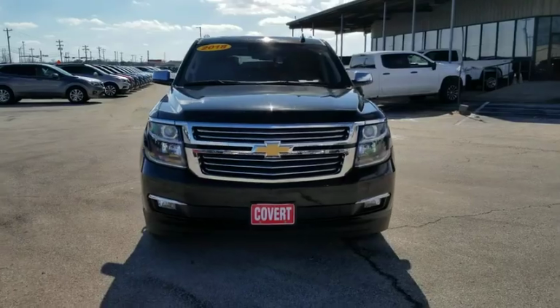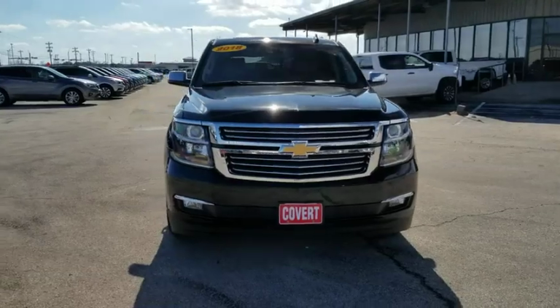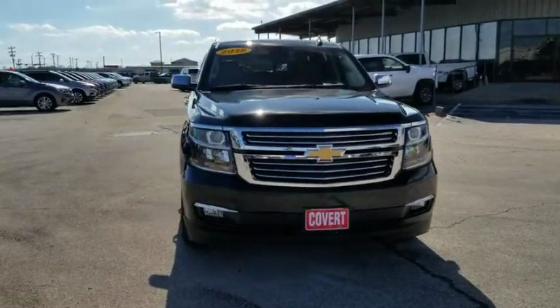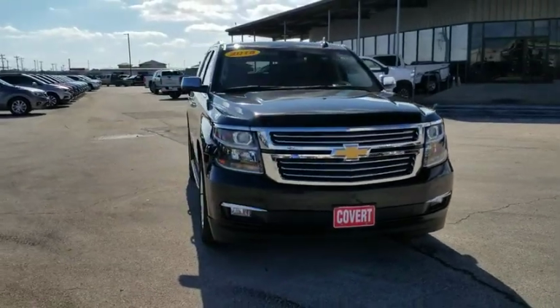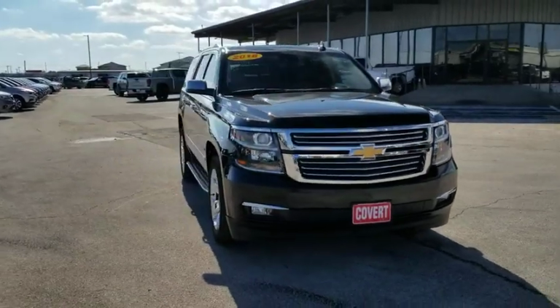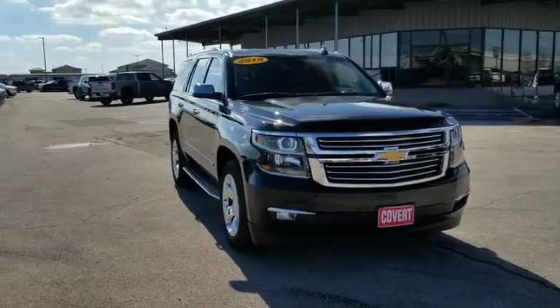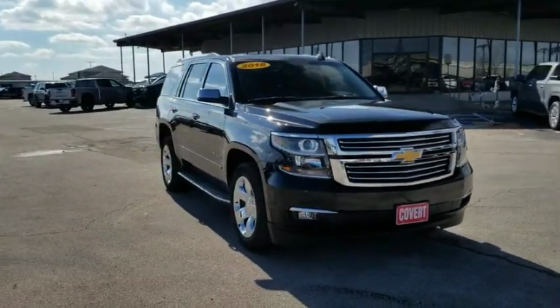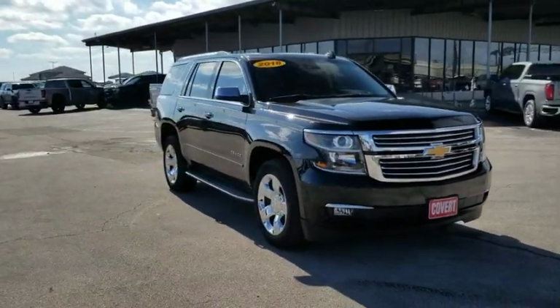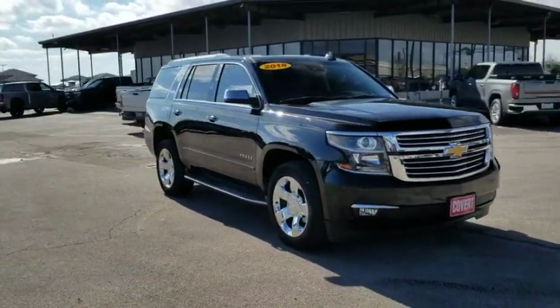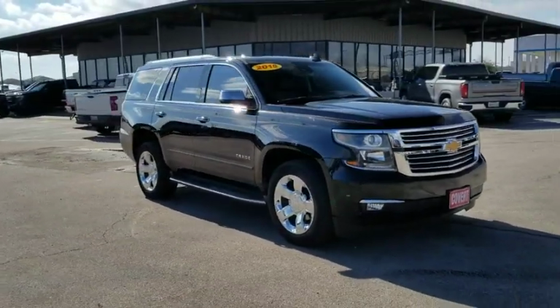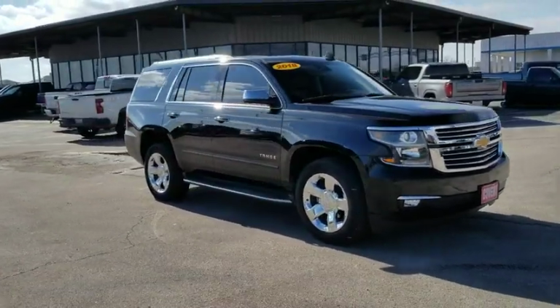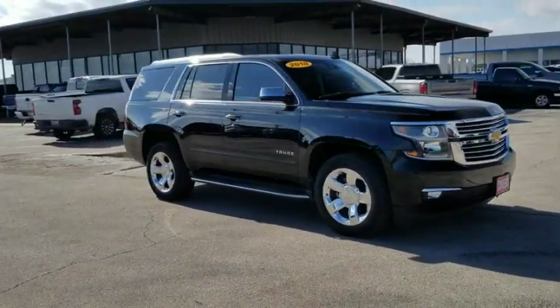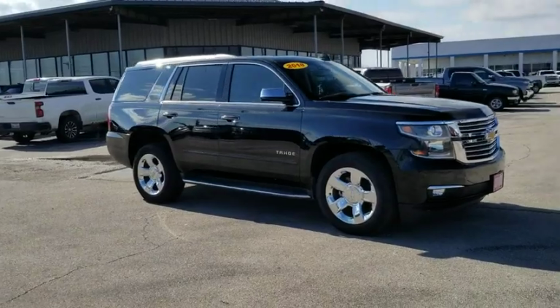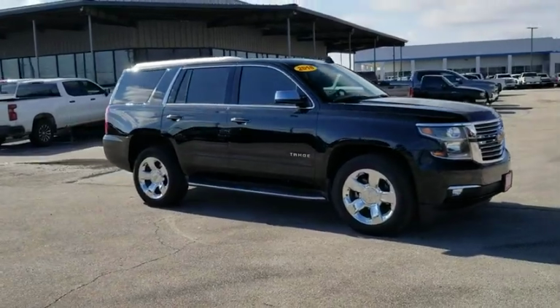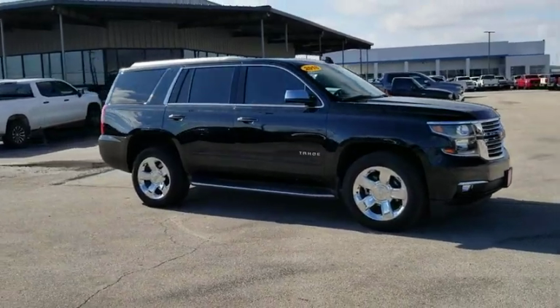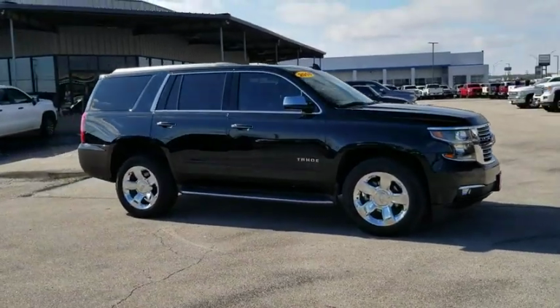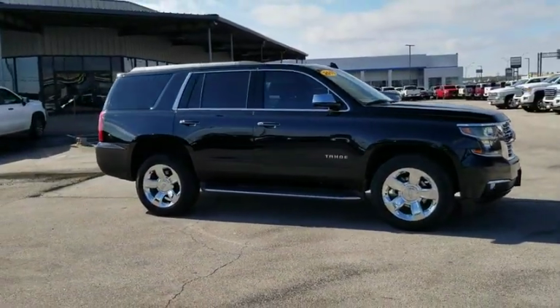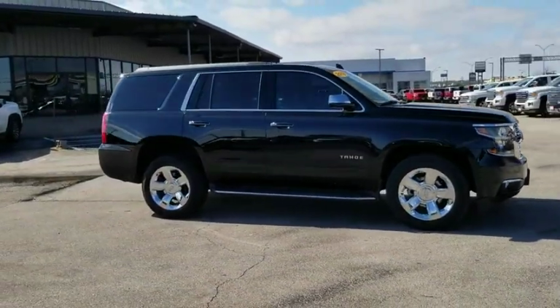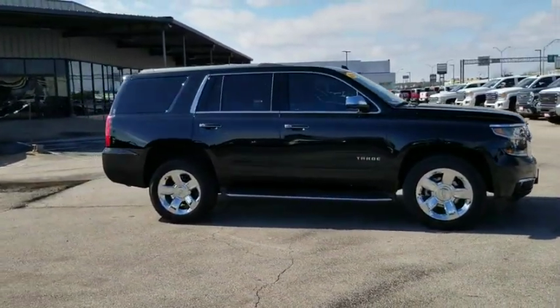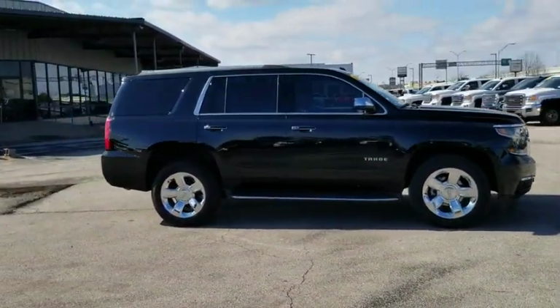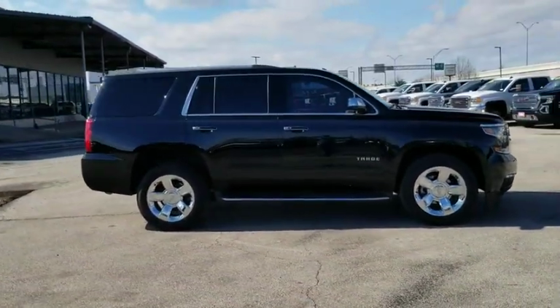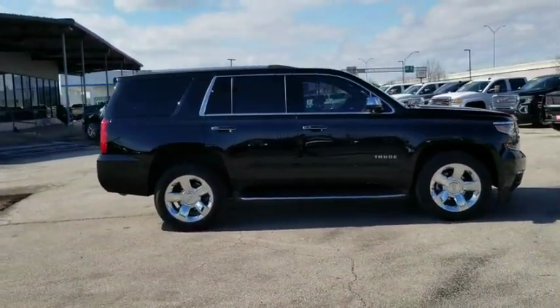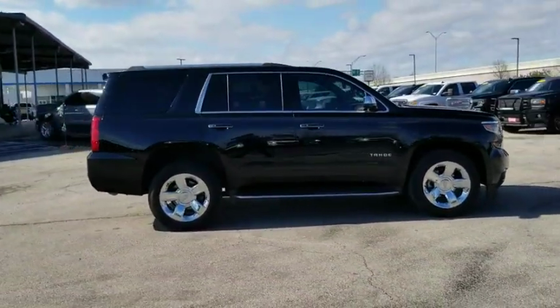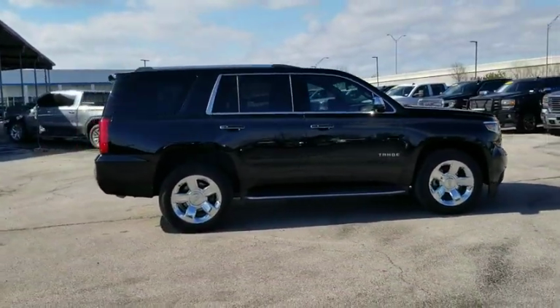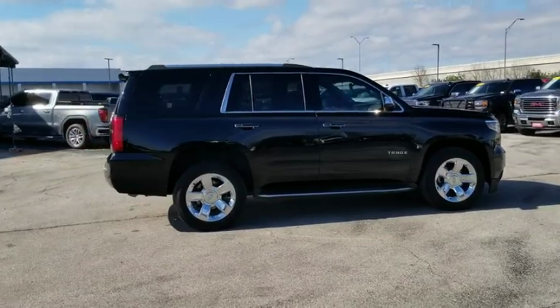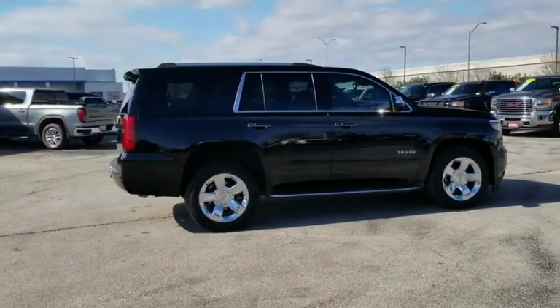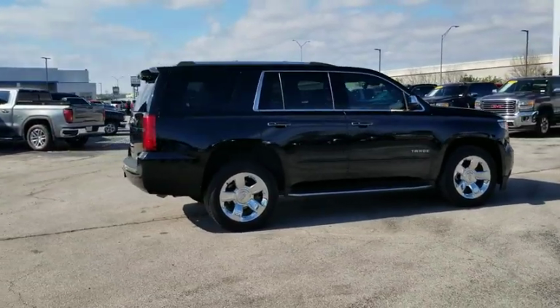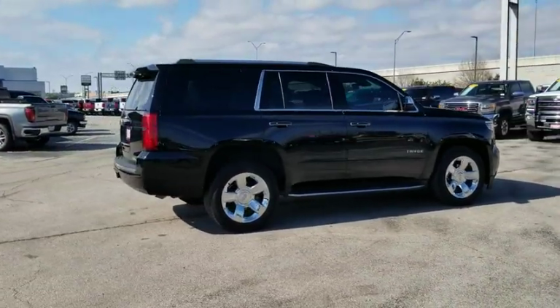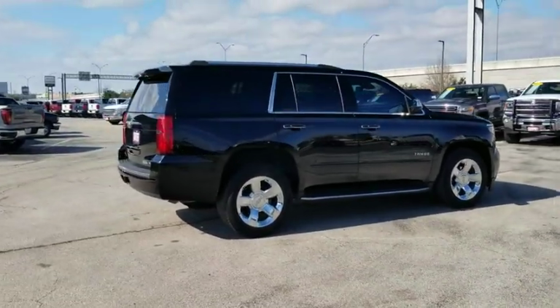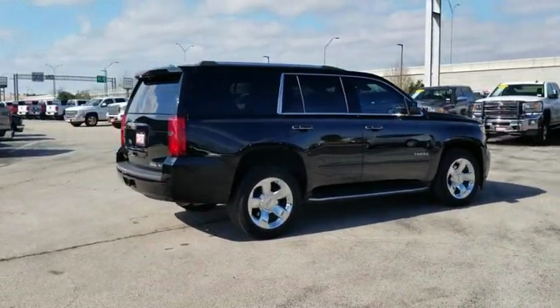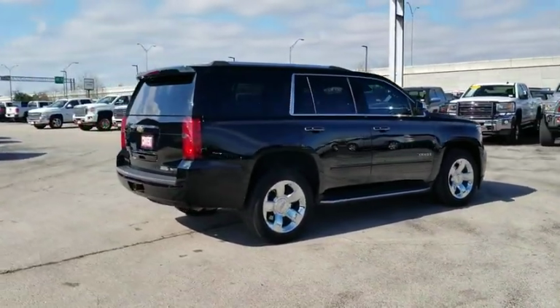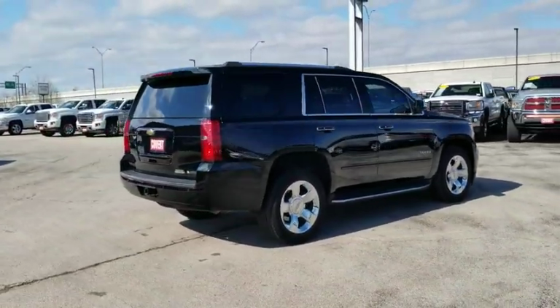Looking for the right vehicle? Check out the 2018 Chevrolet Tahoe. Tahoe has been the best-selling sports utility vehicle, accounting annually for more than 25% of all full-size SUV registrations in the United States.